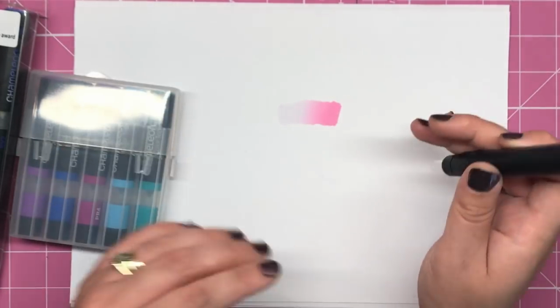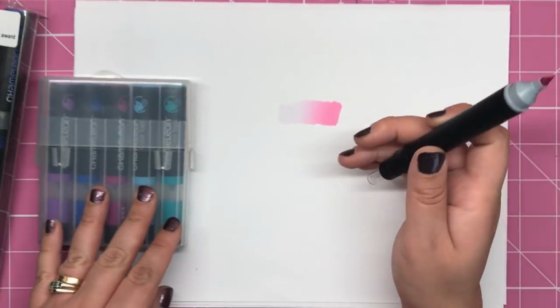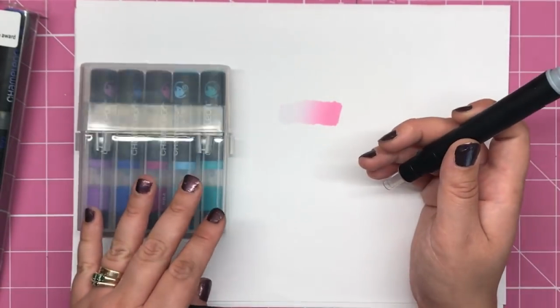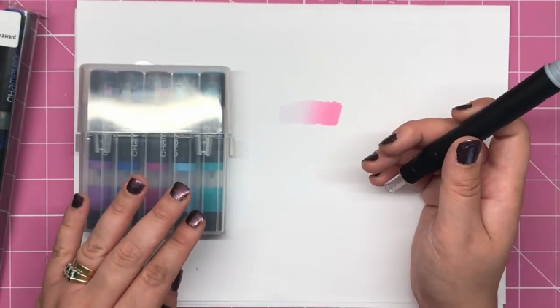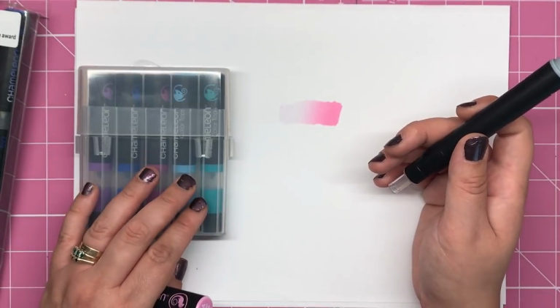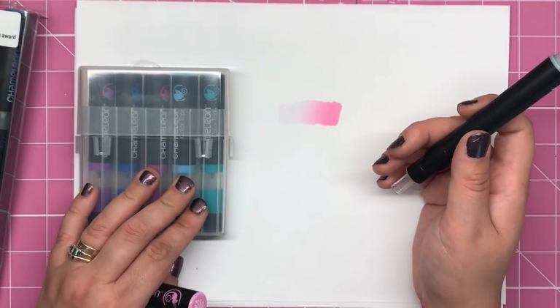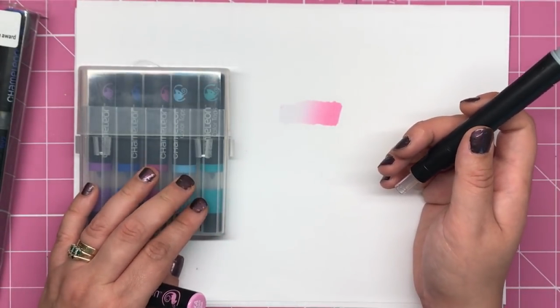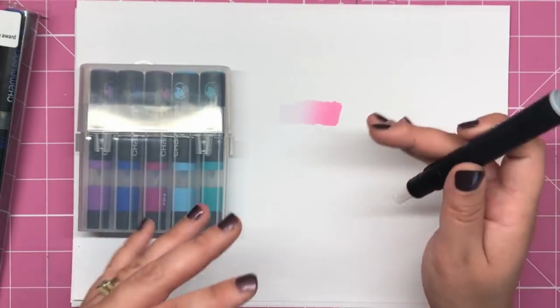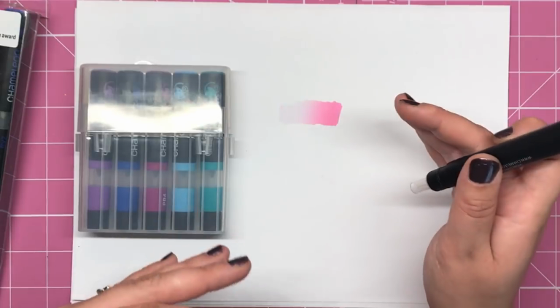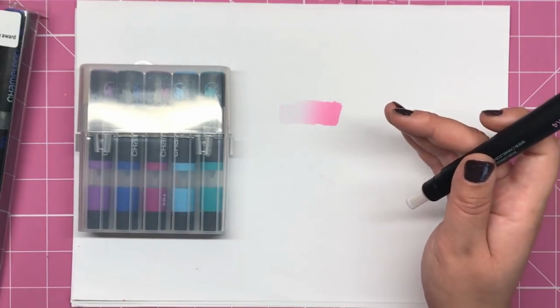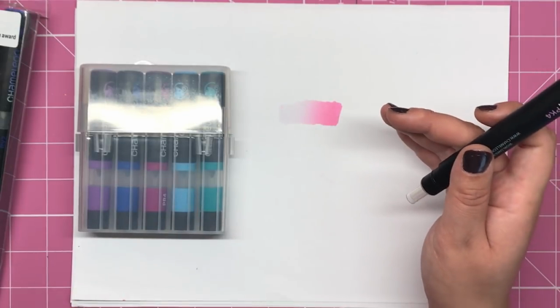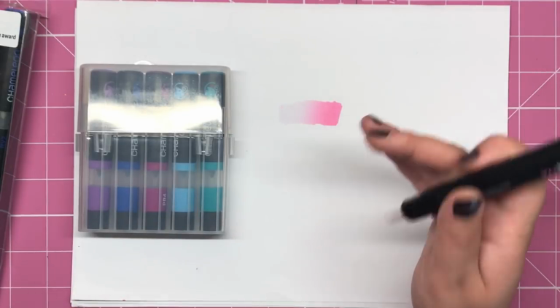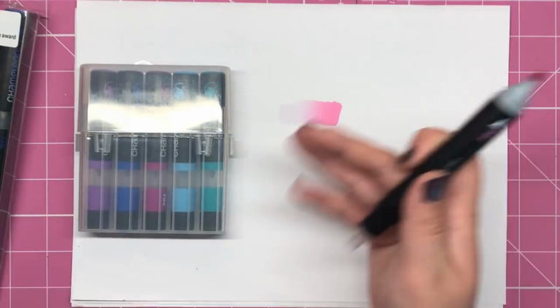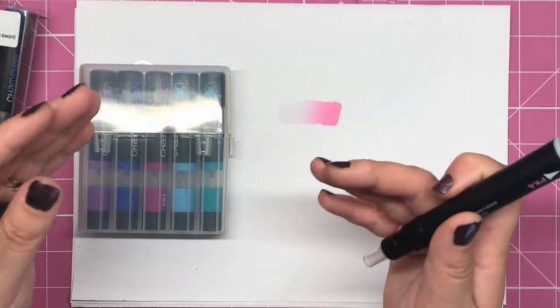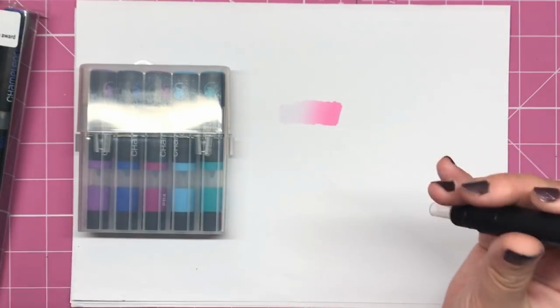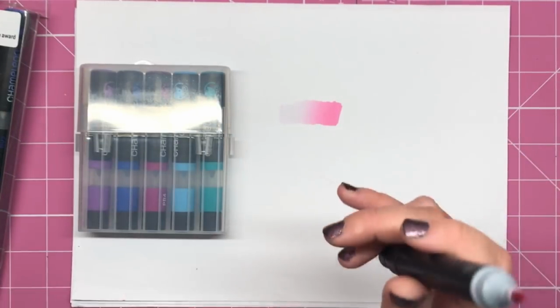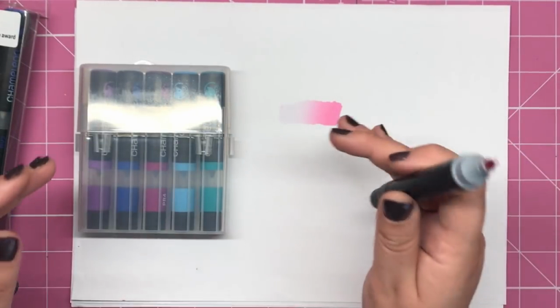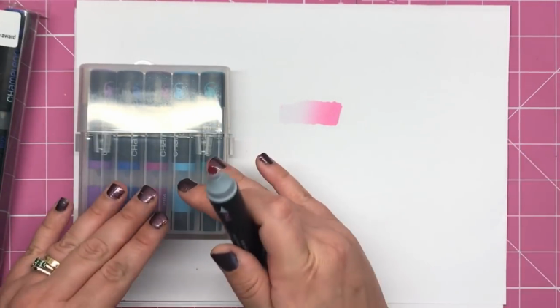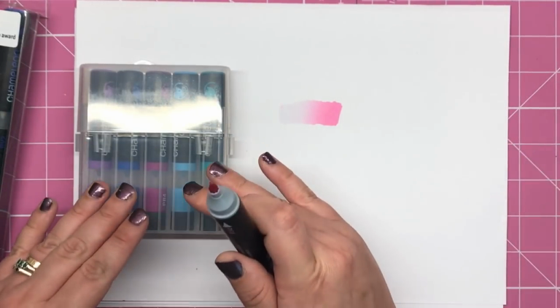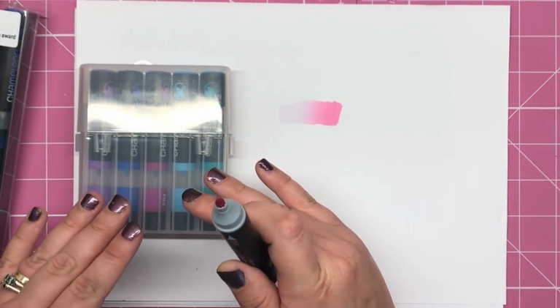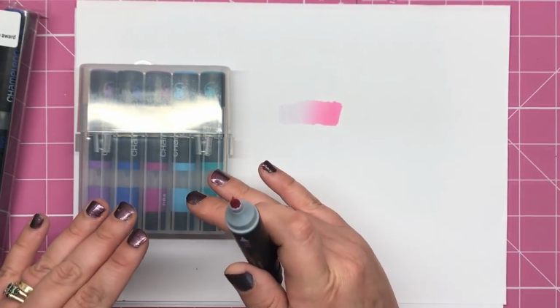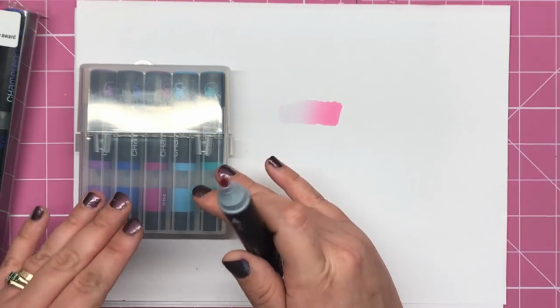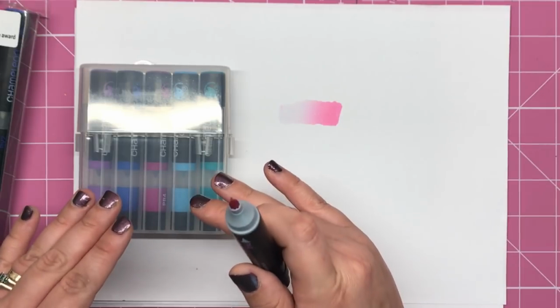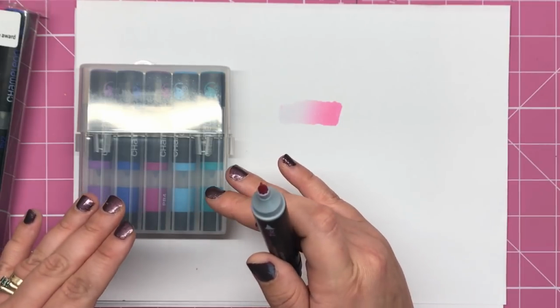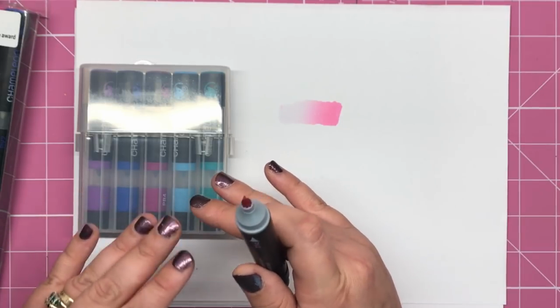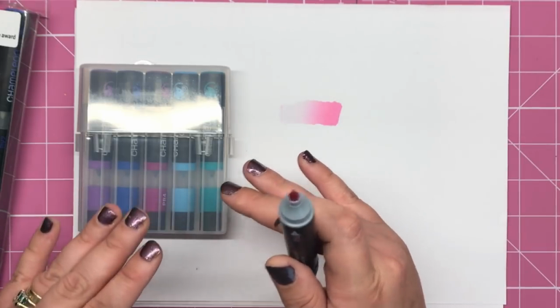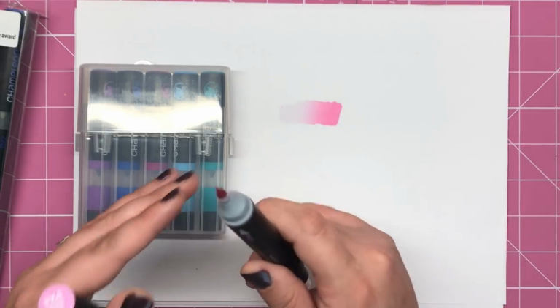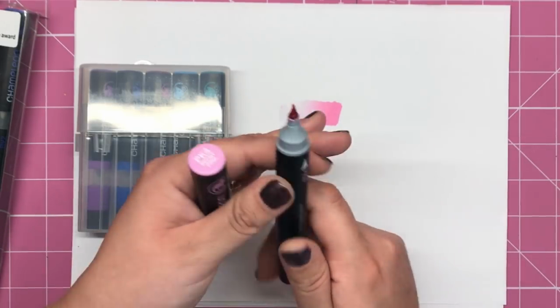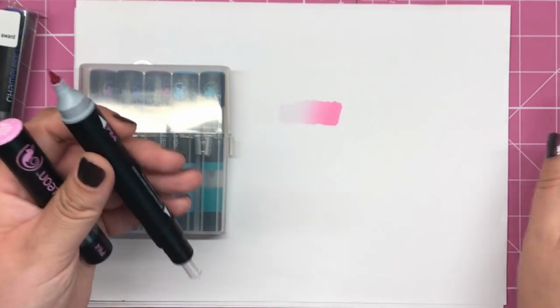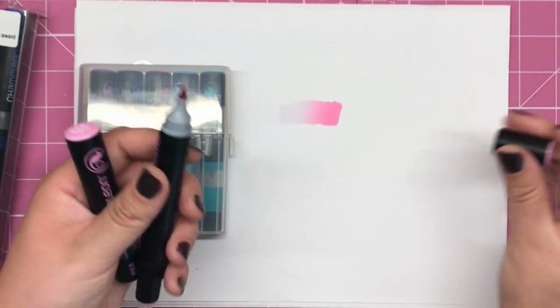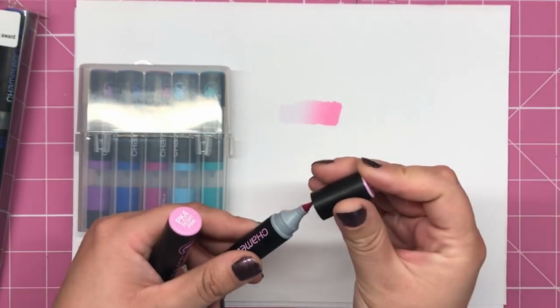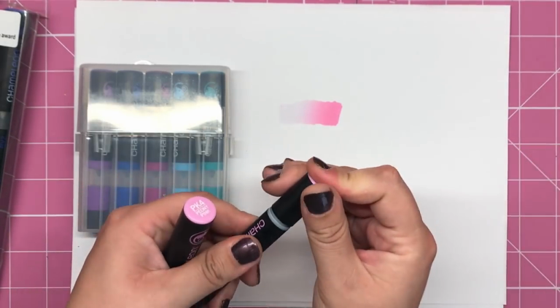However, when I discovered these chameleon colour tops, that is when my opinion has completely turned around and I absolutely love the addition of these colour tops. I think they're incredible and I'm going to be showing you exactly why.